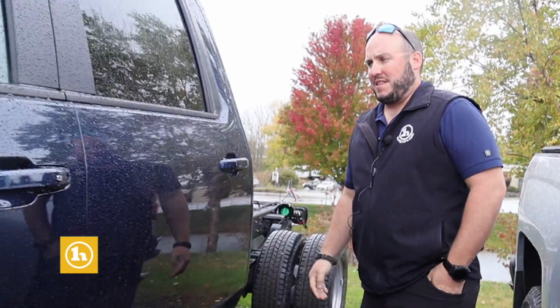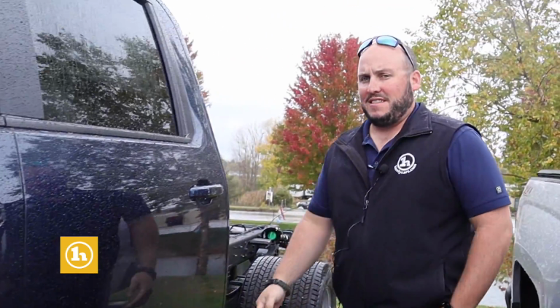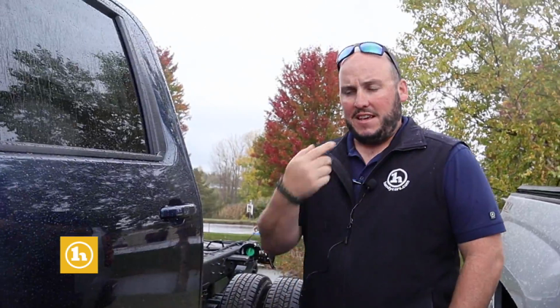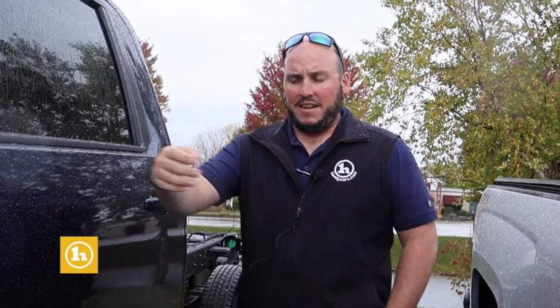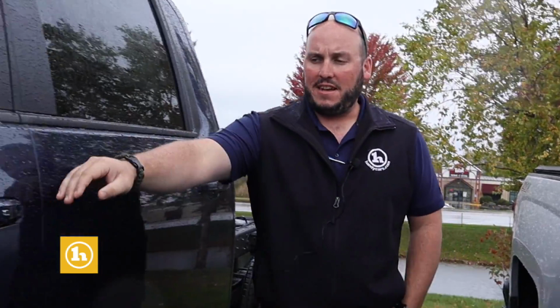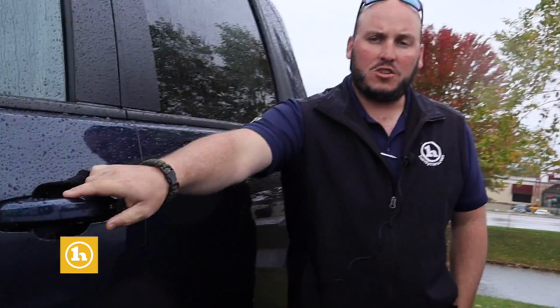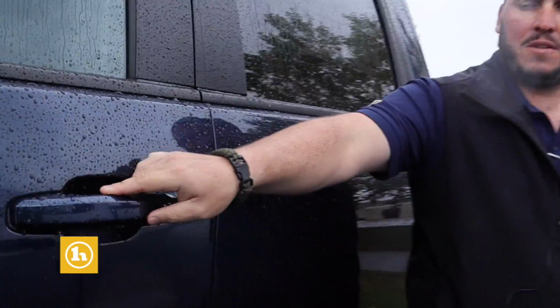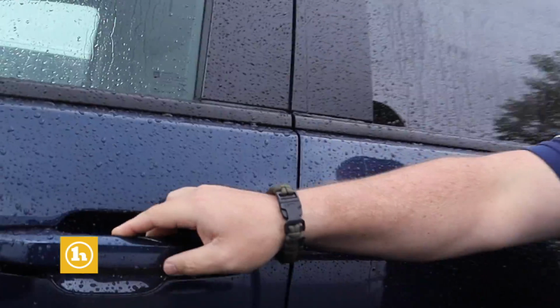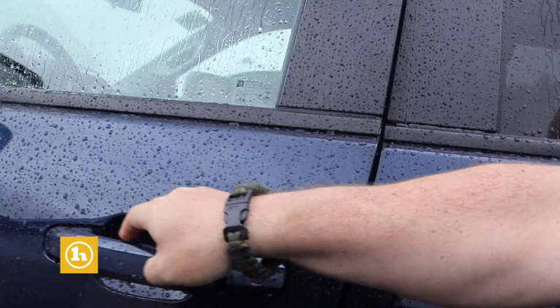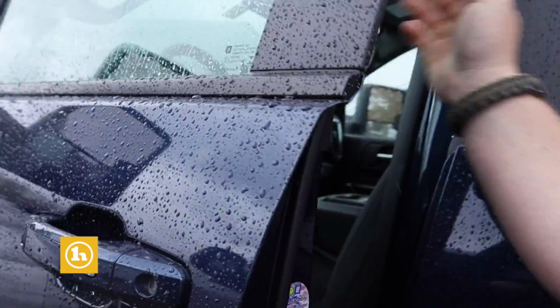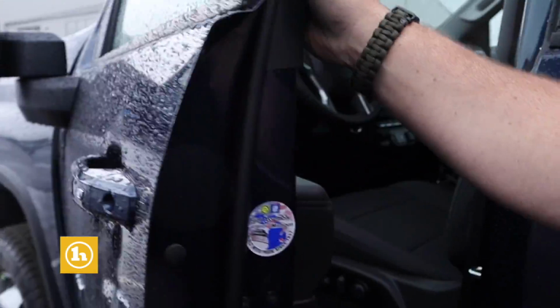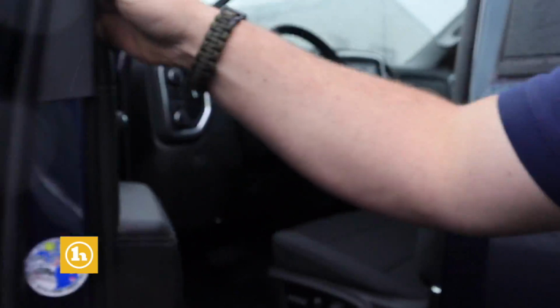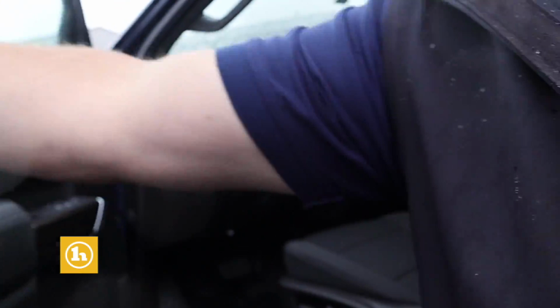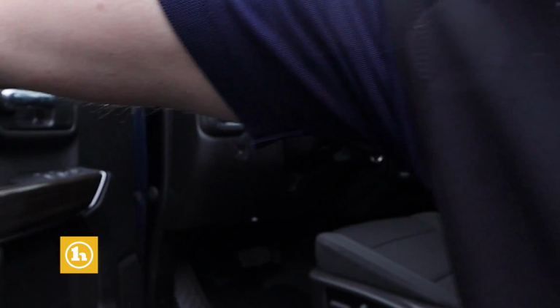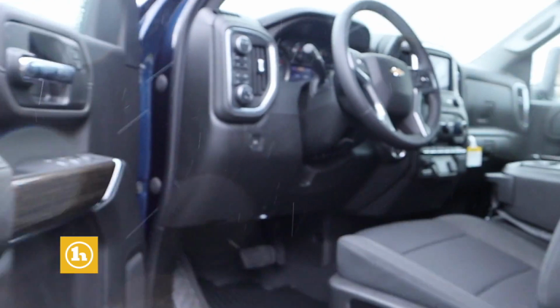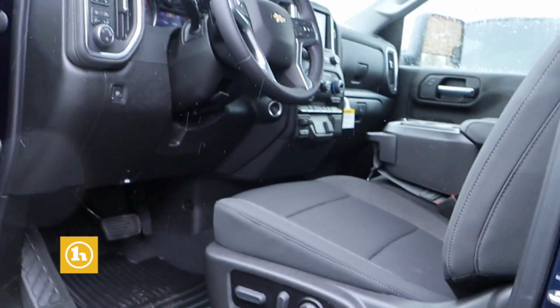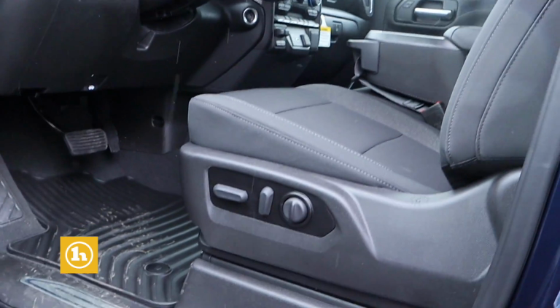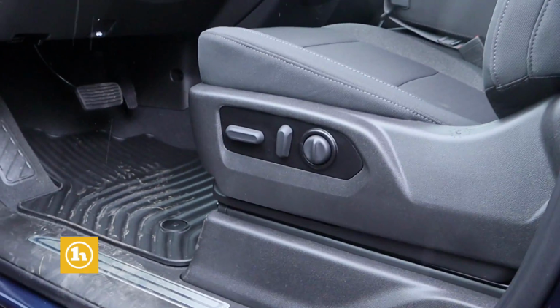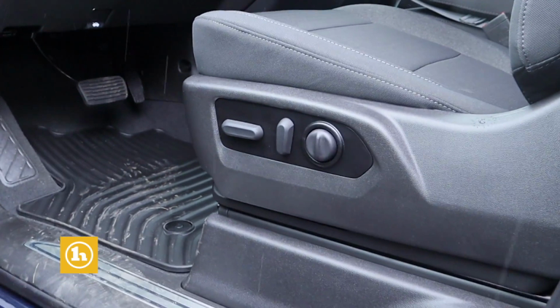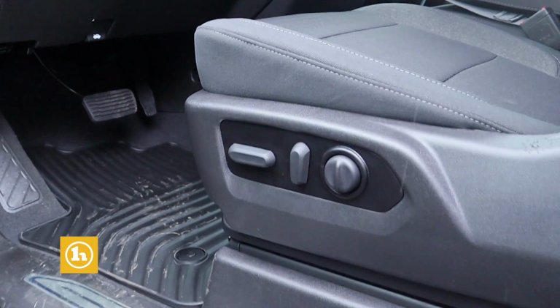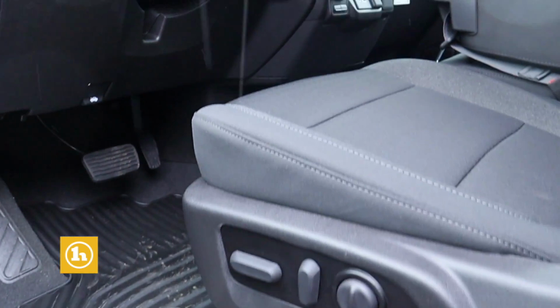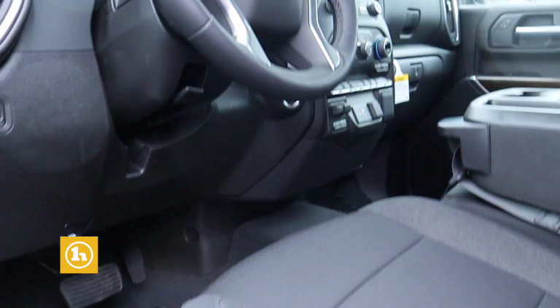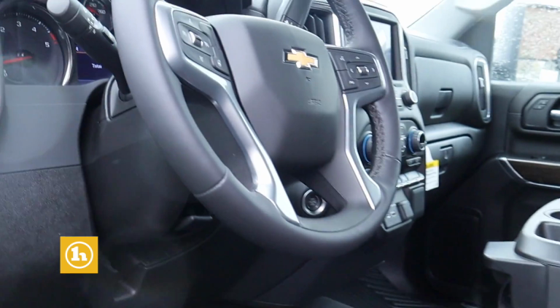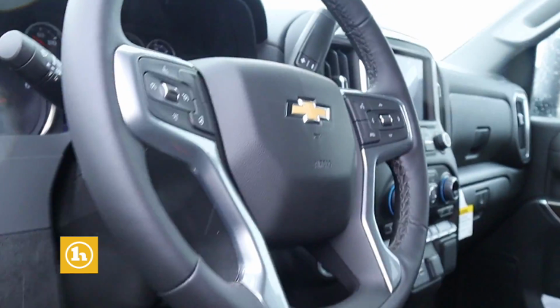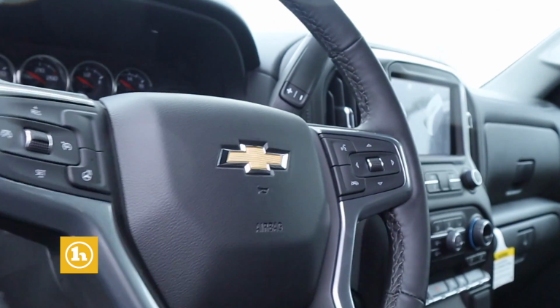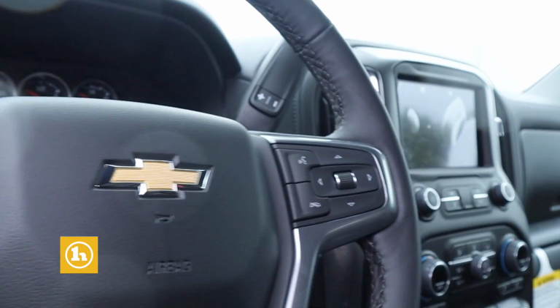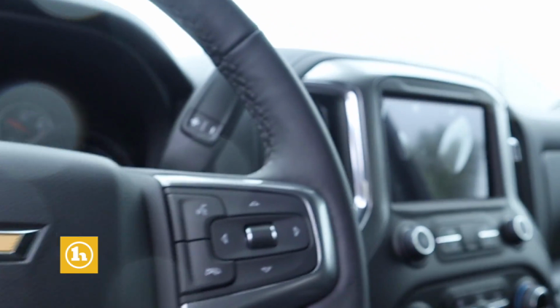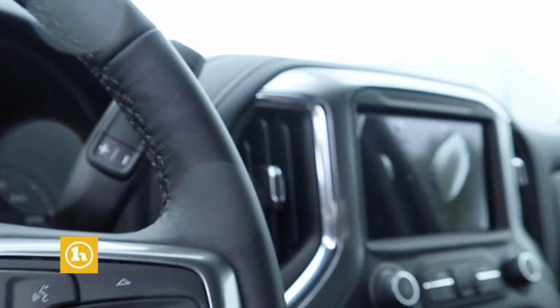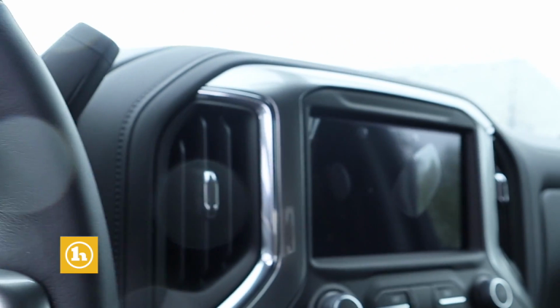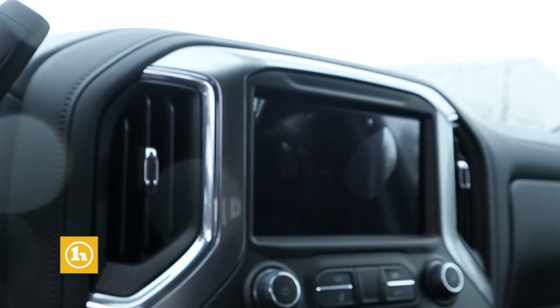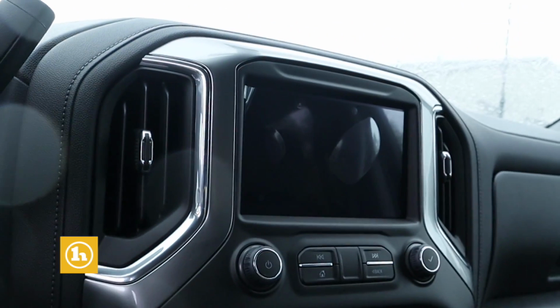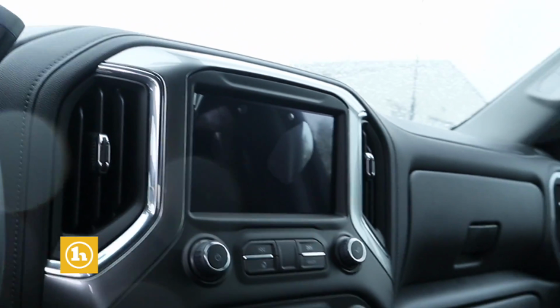This is the LT trim level, so it's not just the basic work truck, which is nice. It comes with the power seat, the remote start, heated steering wheel, heated seats, push button four wheel drive. It's a nice package.